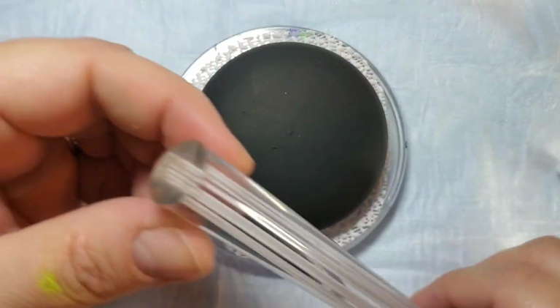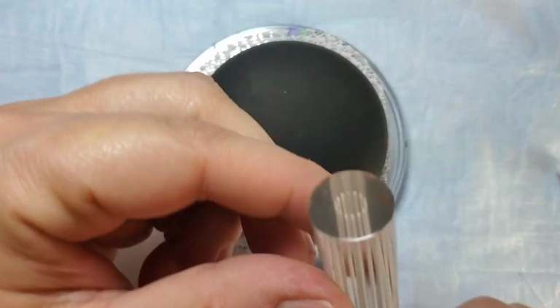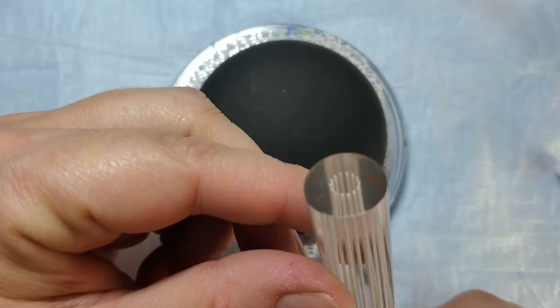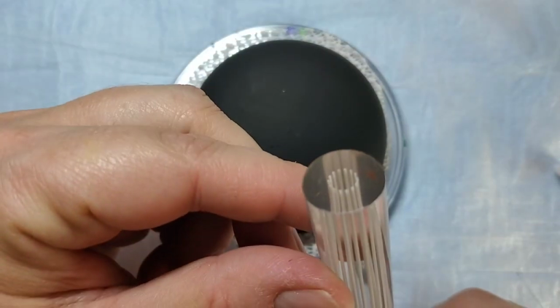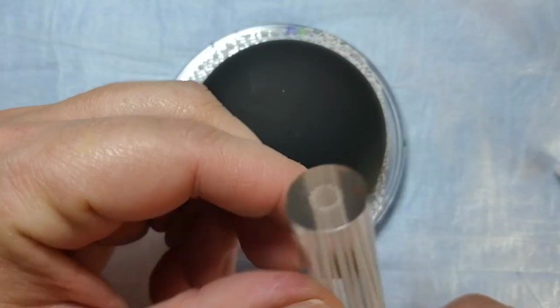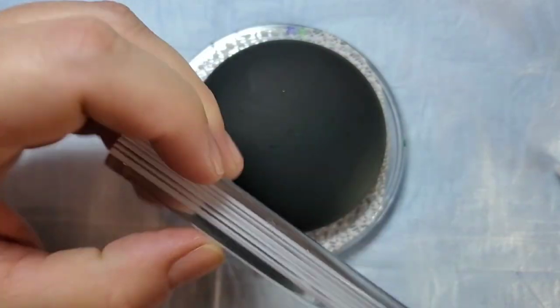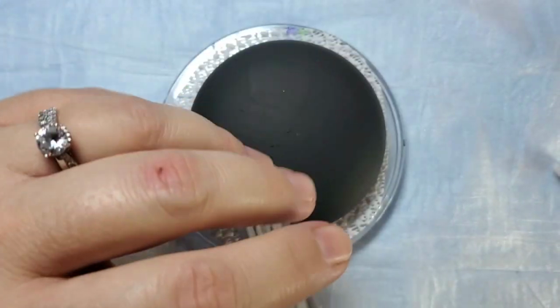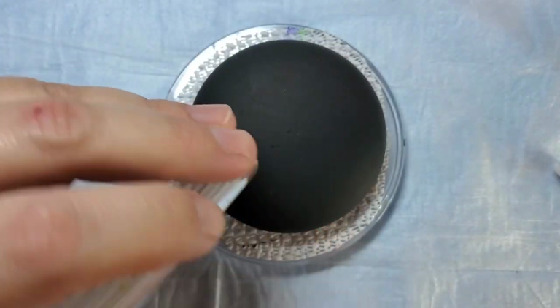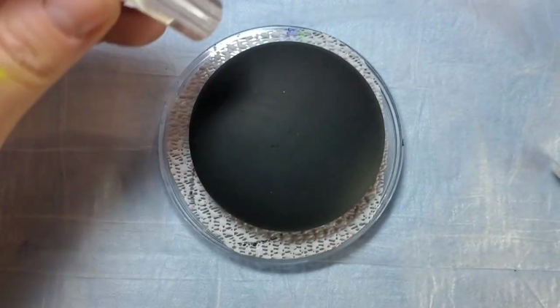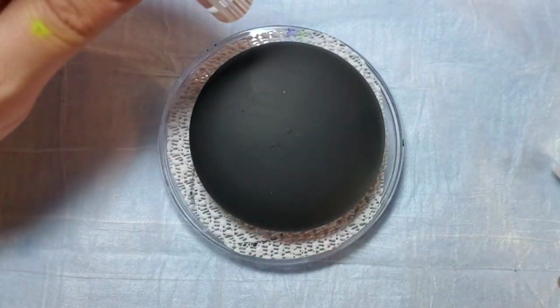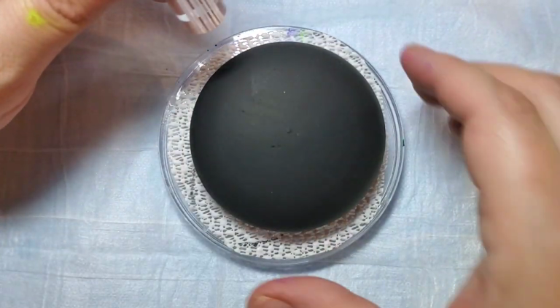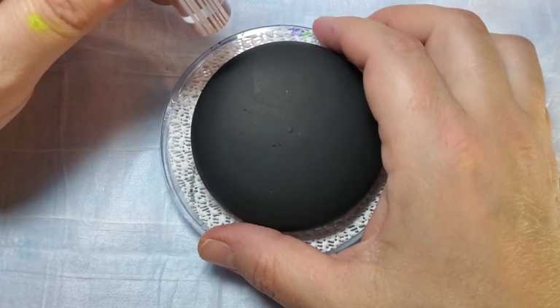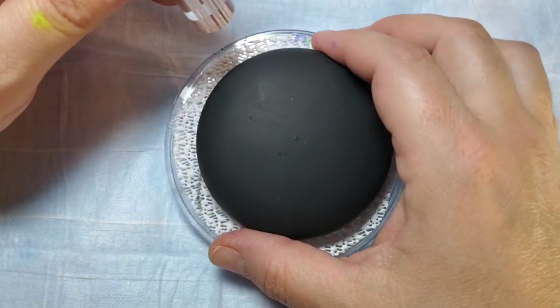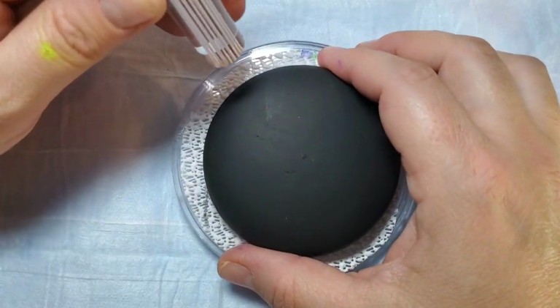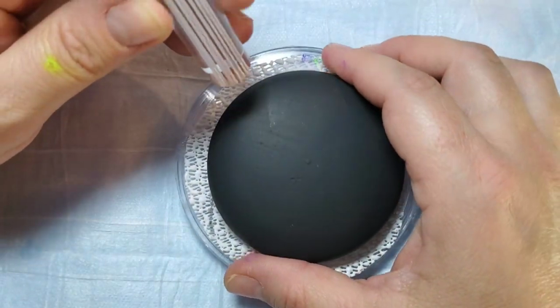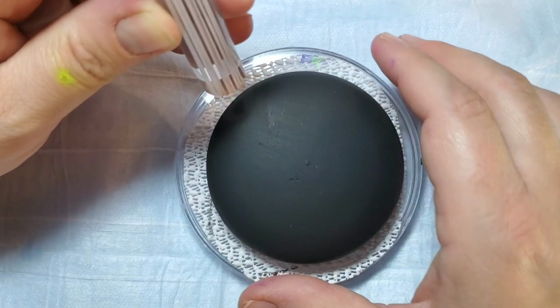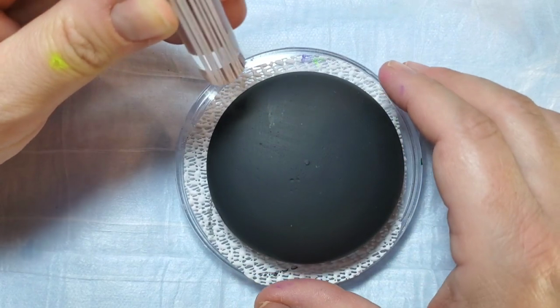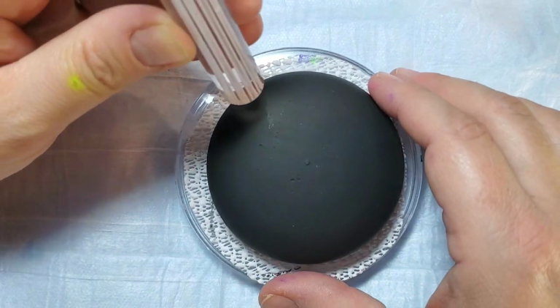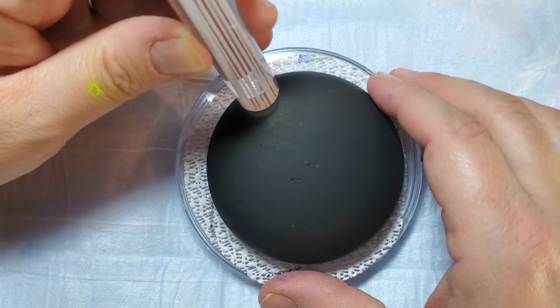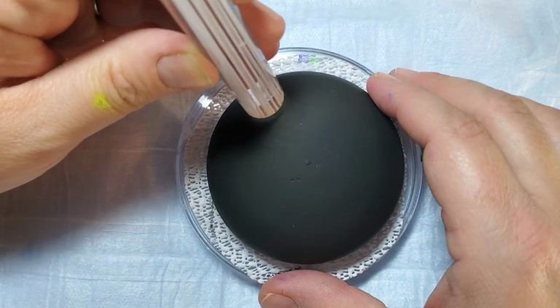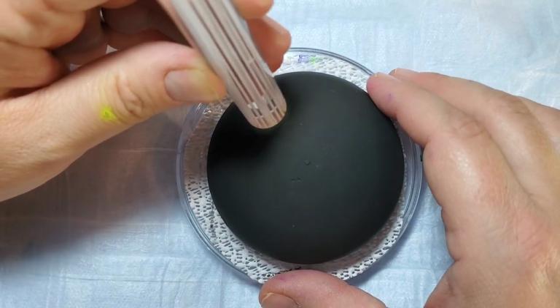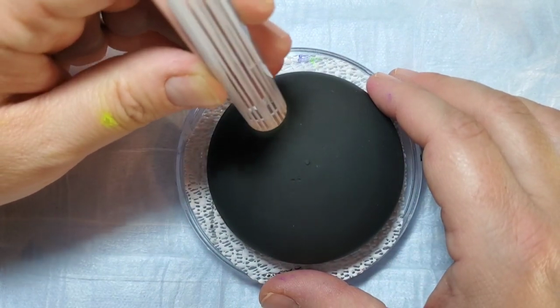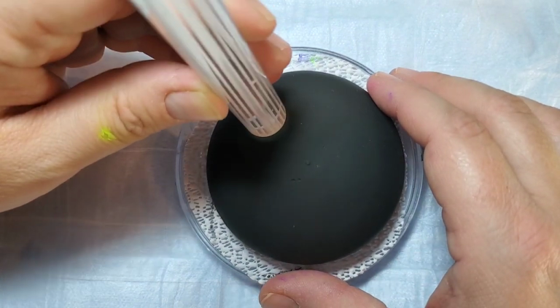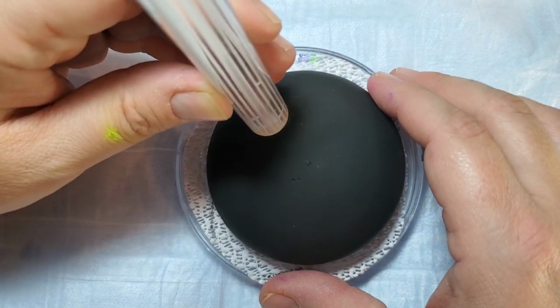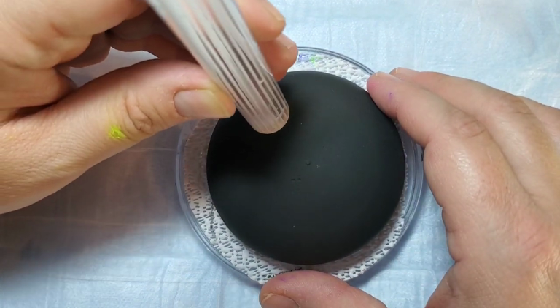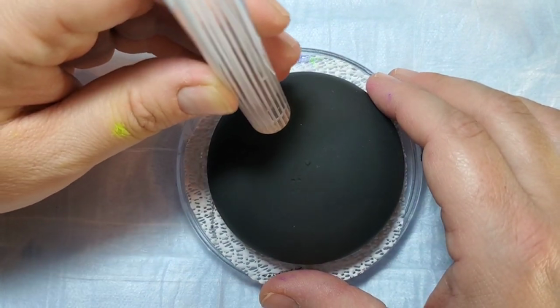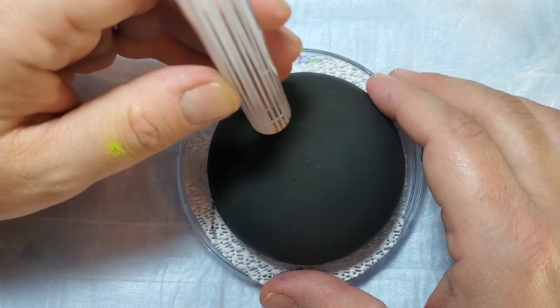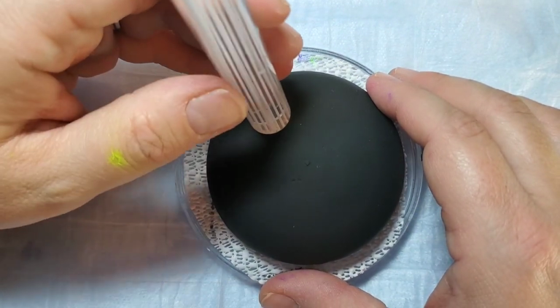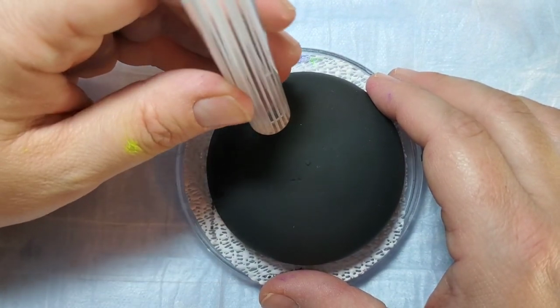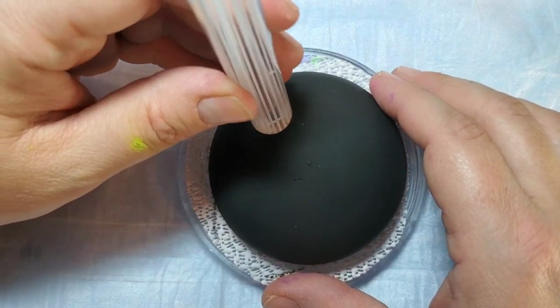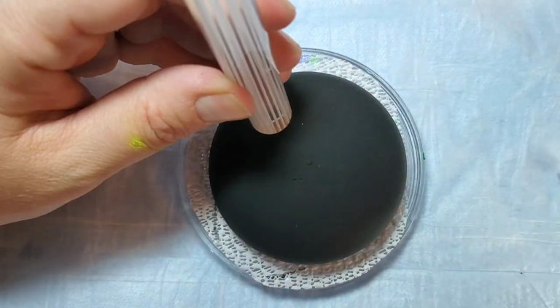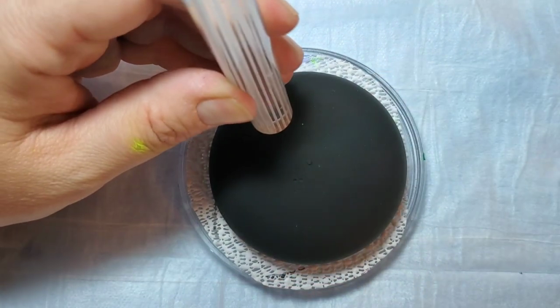This is a homemade stone from gypsum cement. There's a link in the description and also if you click in the upper right hand corner it'll take you to another video to show you how to make these.